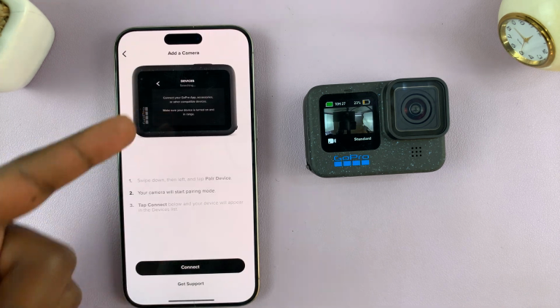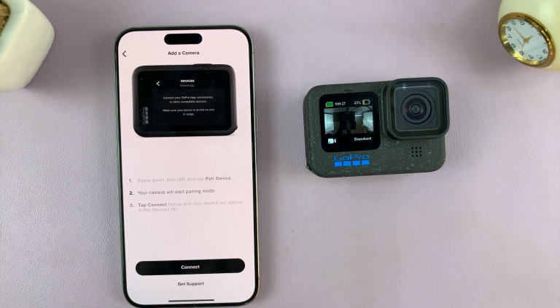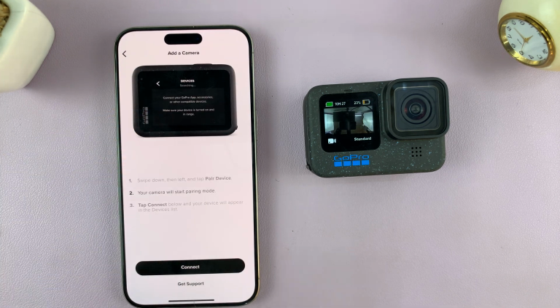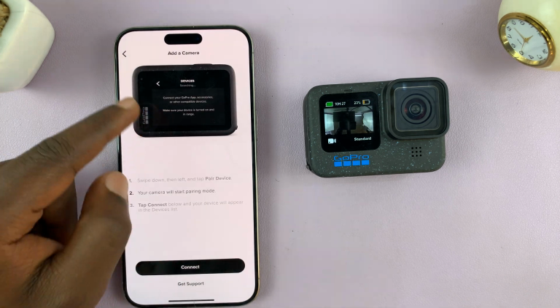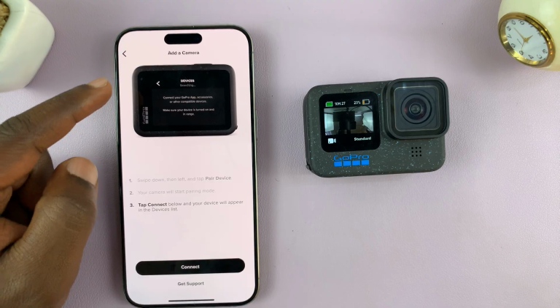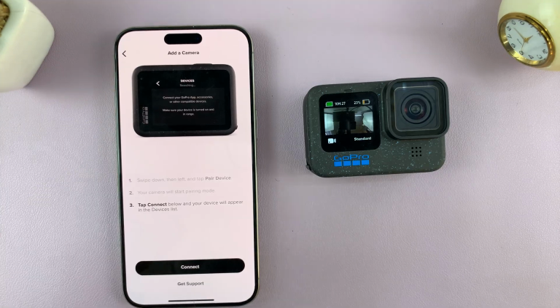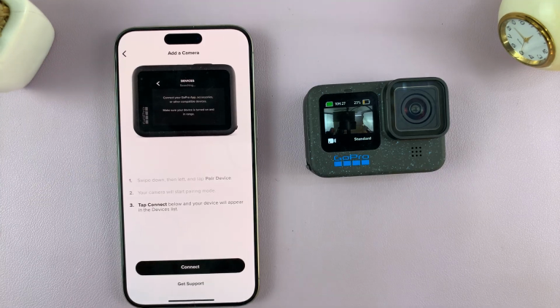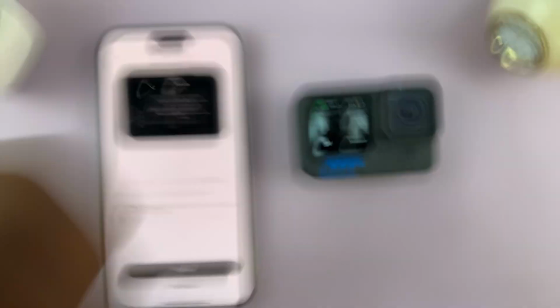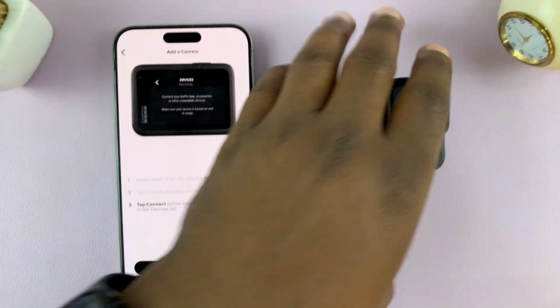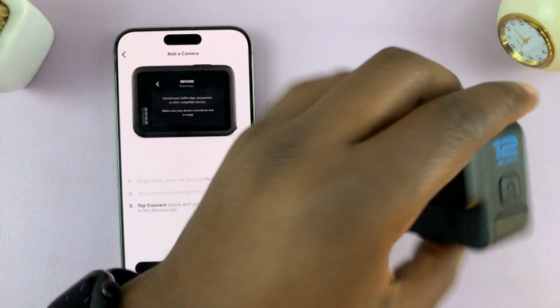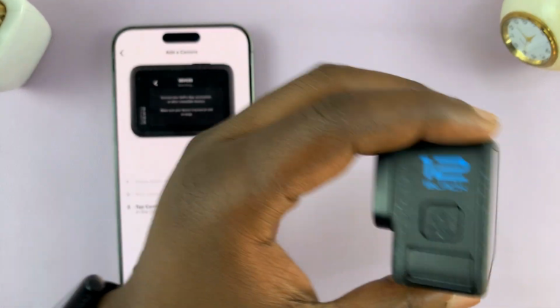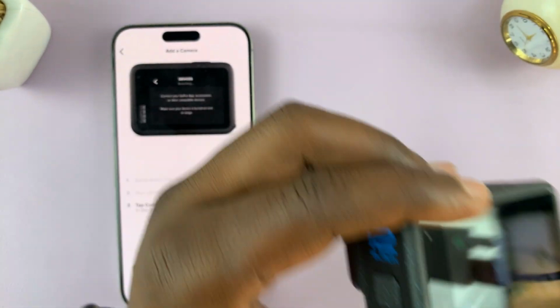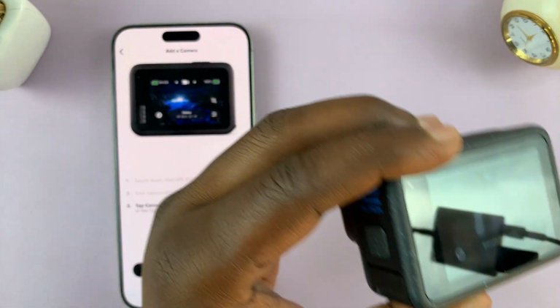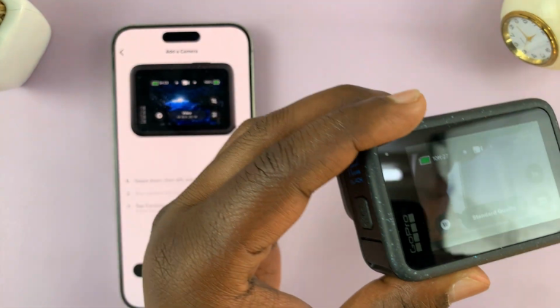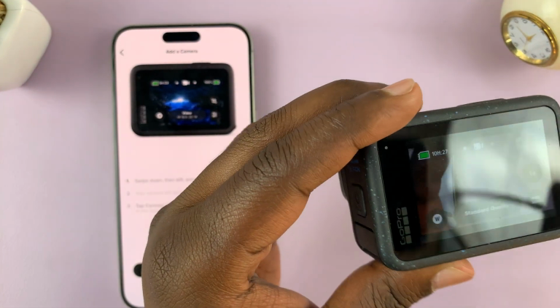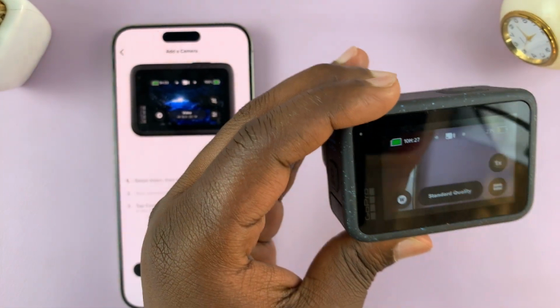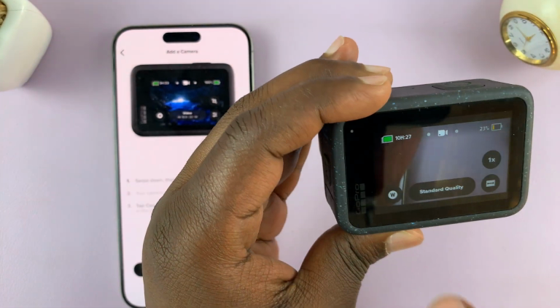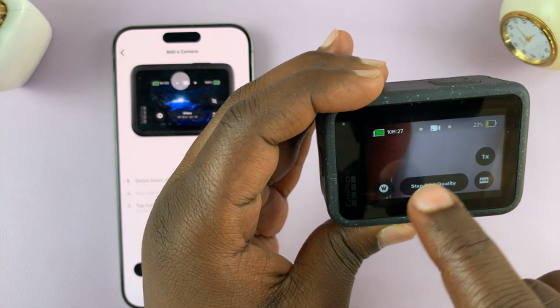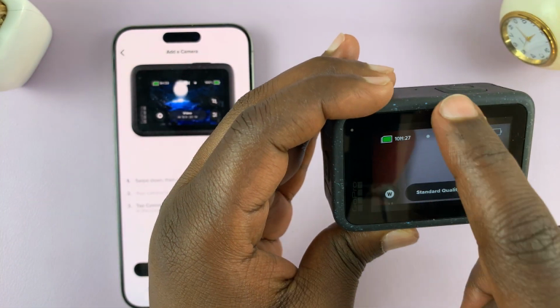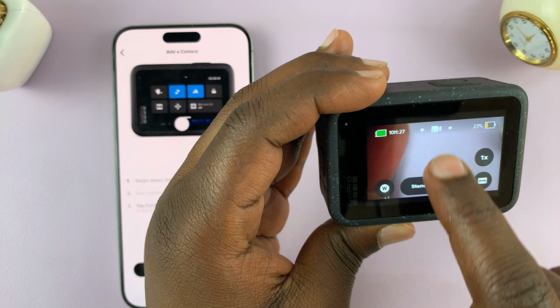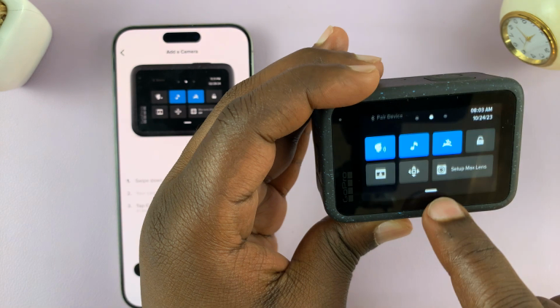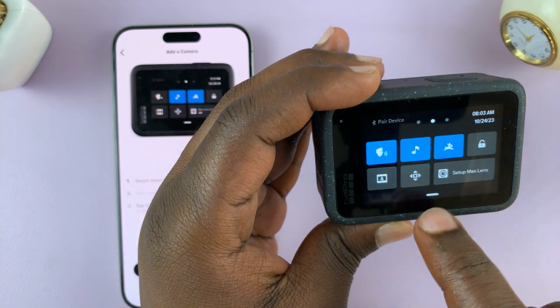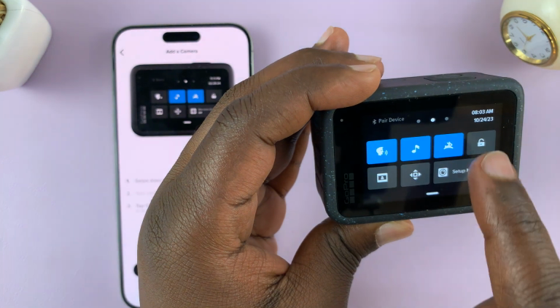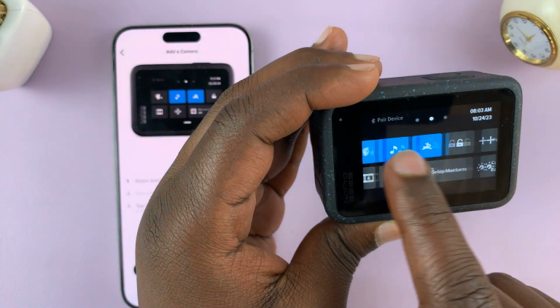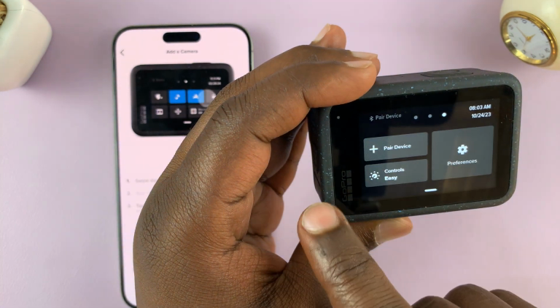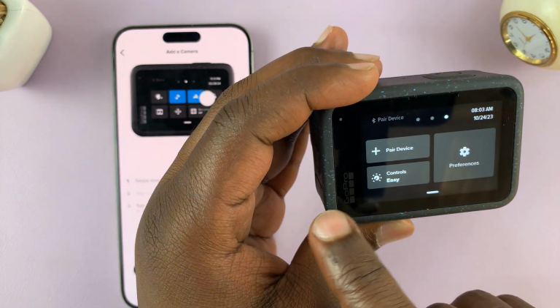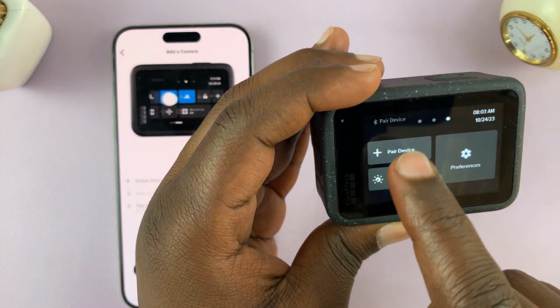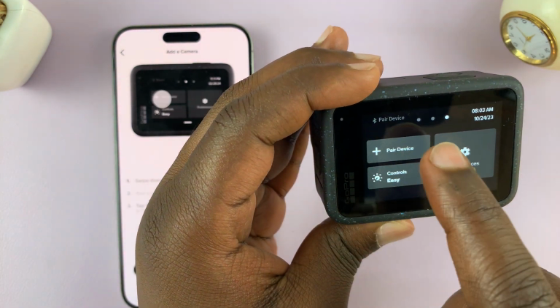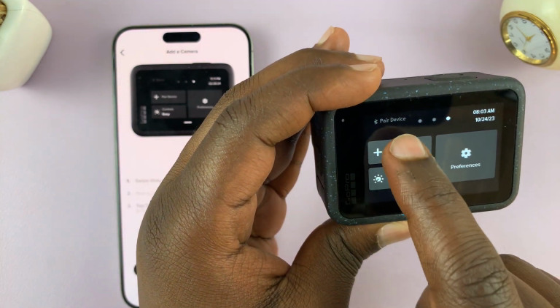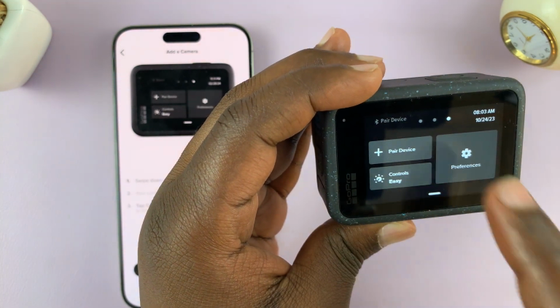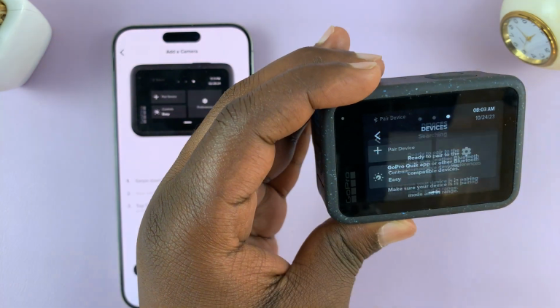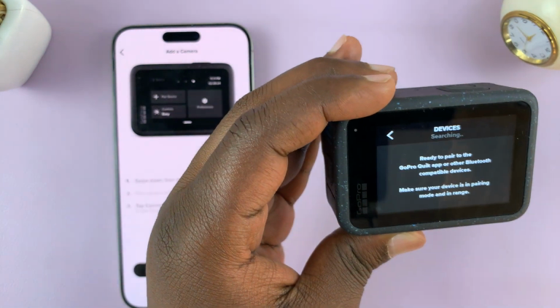Actually, the first thing you want to do is go to the camera, swipe down, swipe left, and tap on 'pair device'.